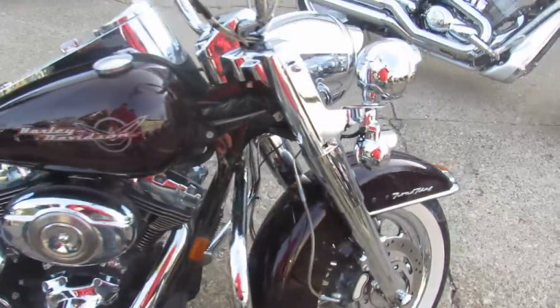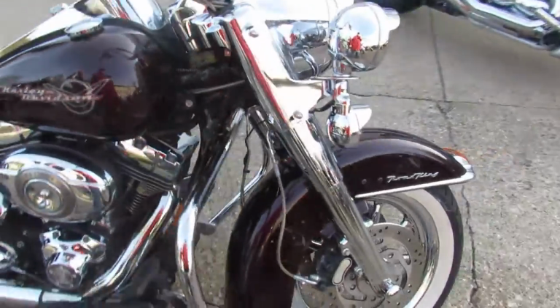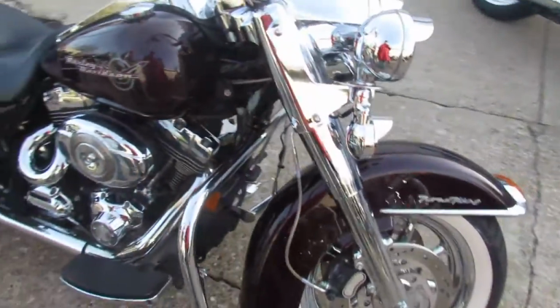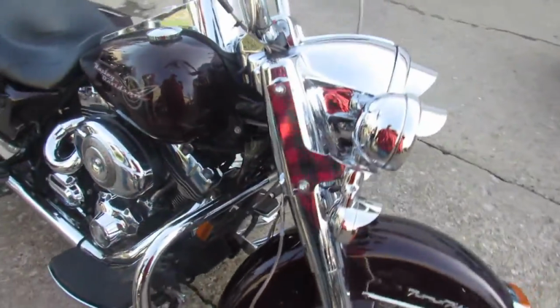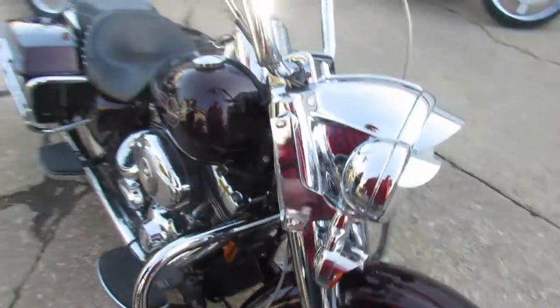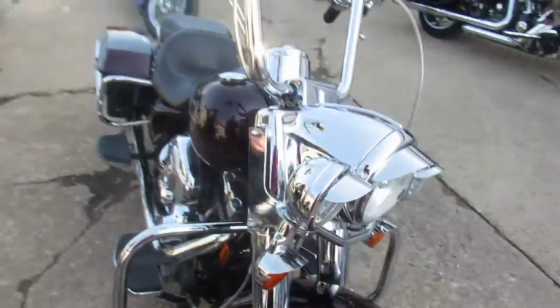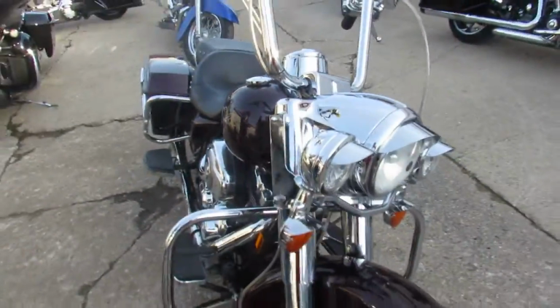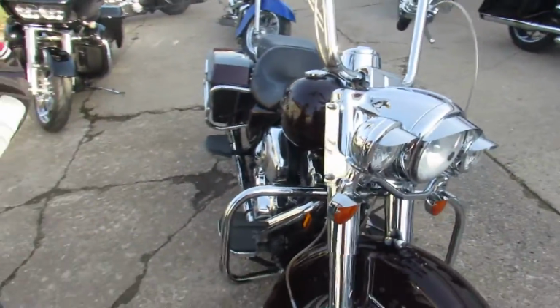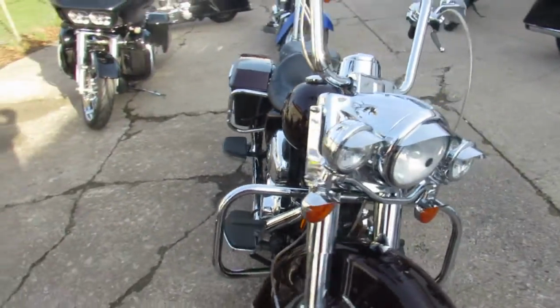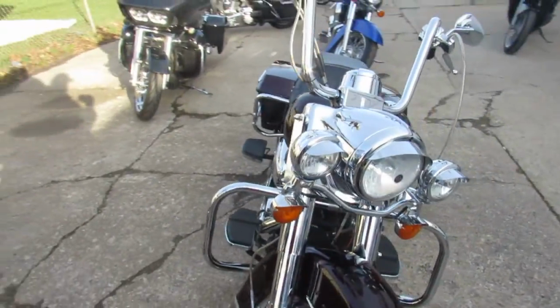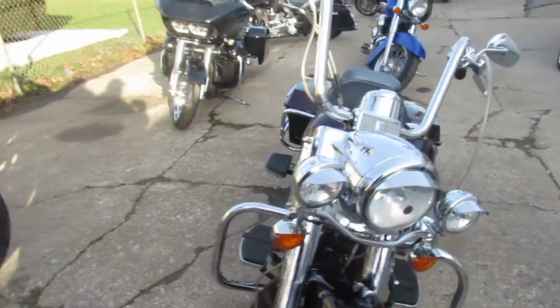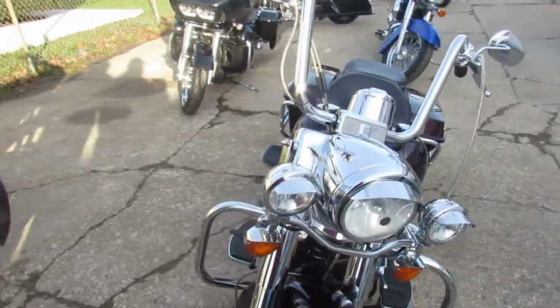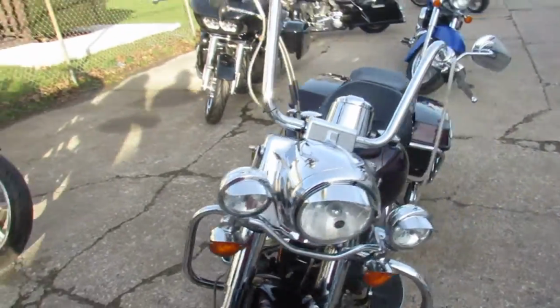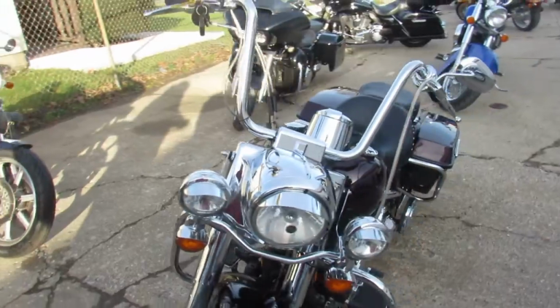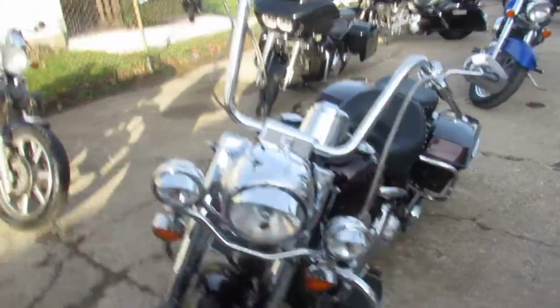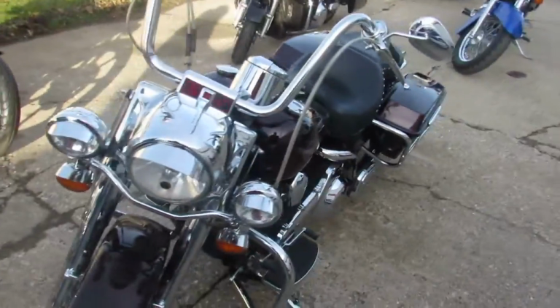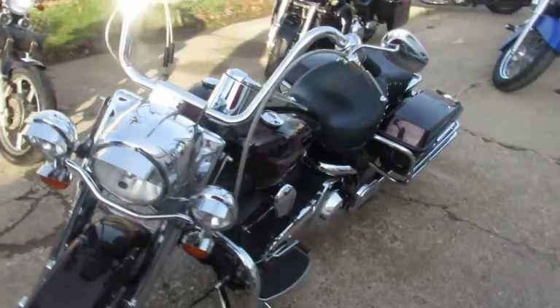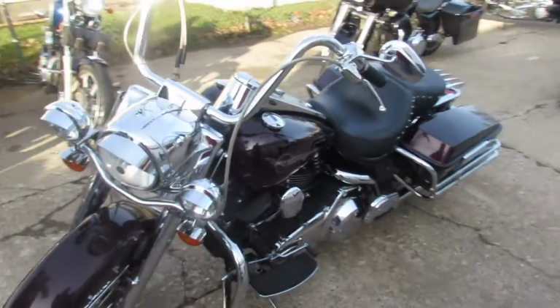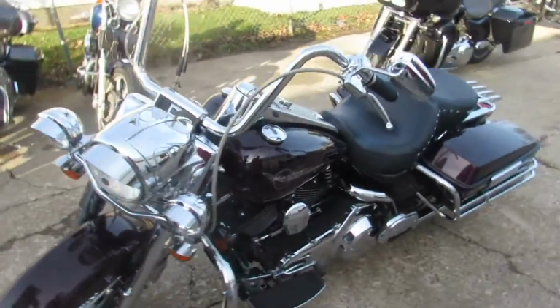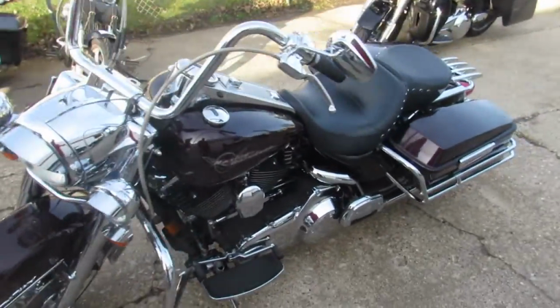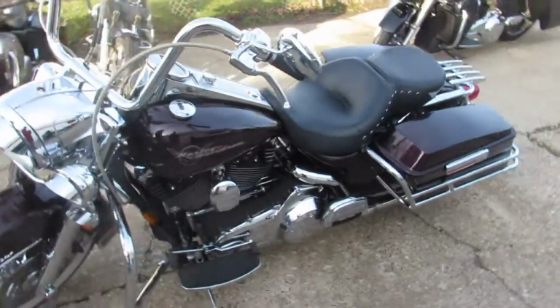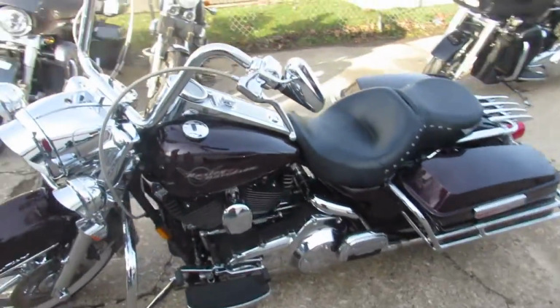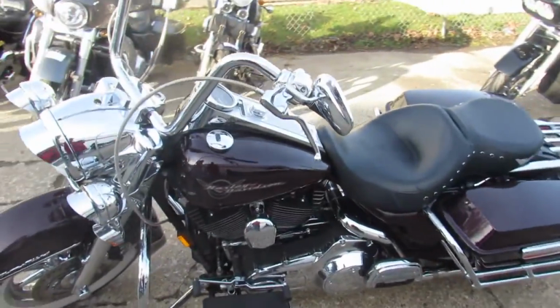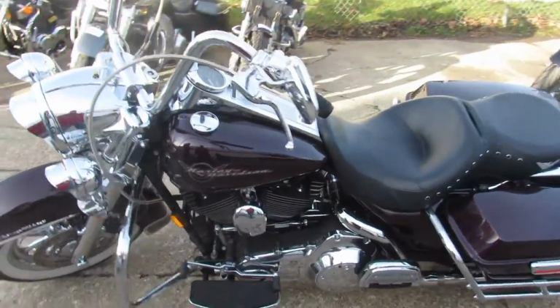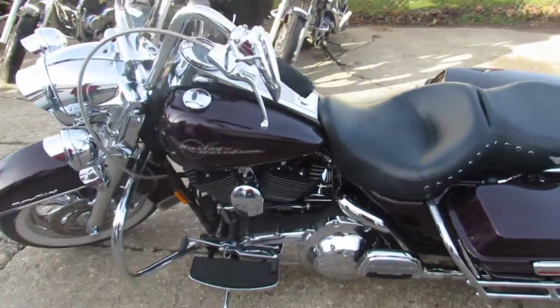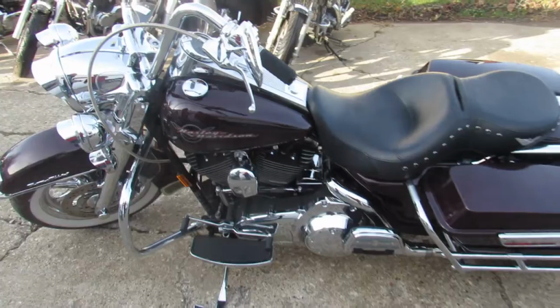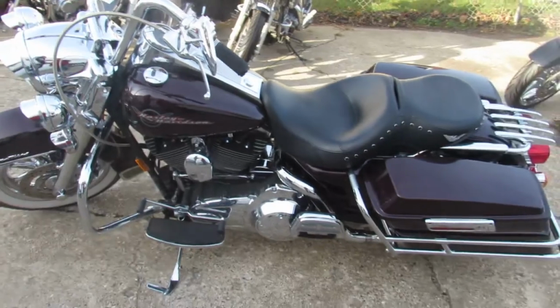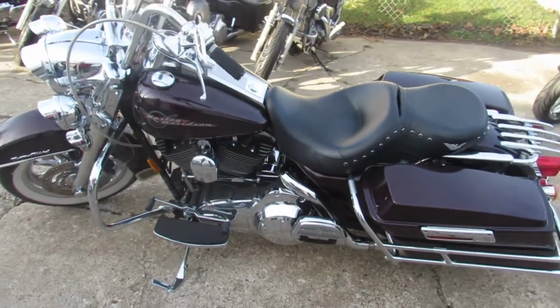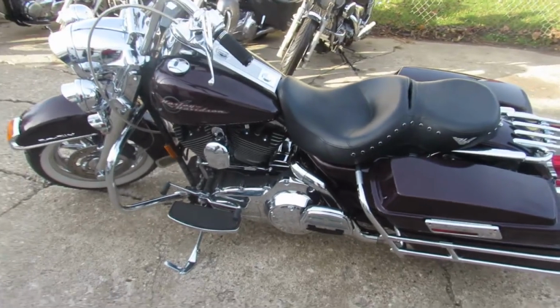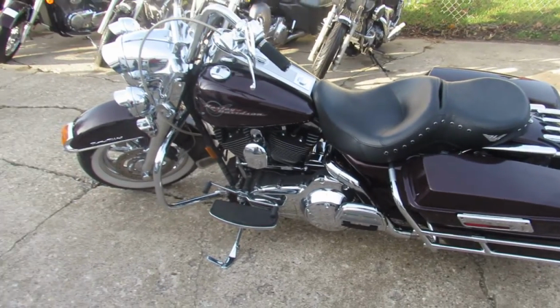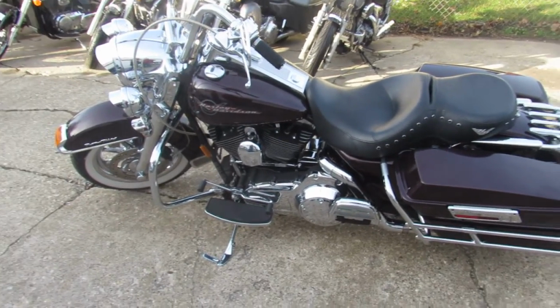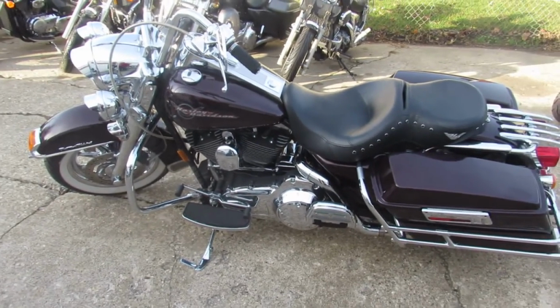It's a great looking bike. Chrome front end, chrome rear wheel, 12 inch handlebars, chrome switch housings, chrome switches, chrome levers. When I say chrome, there is chrome all over this thing.